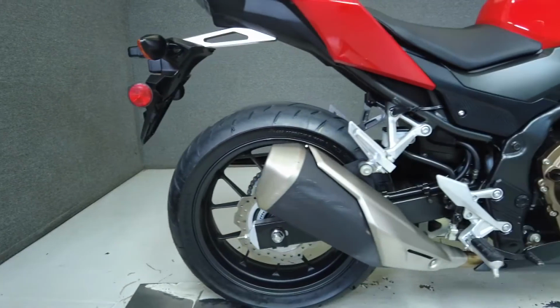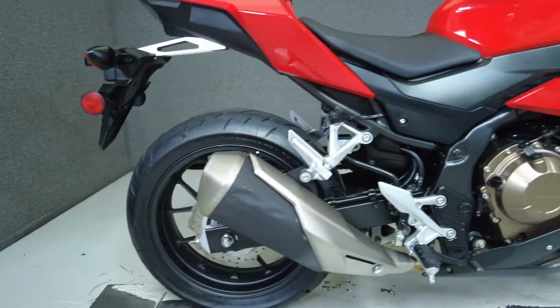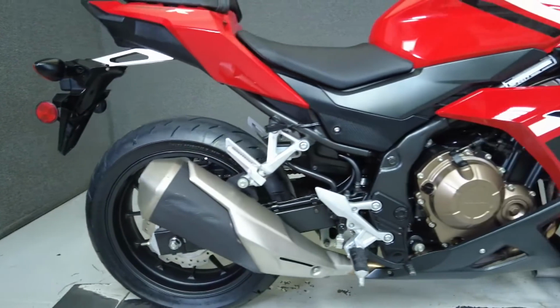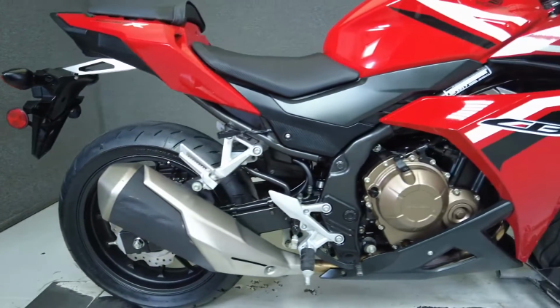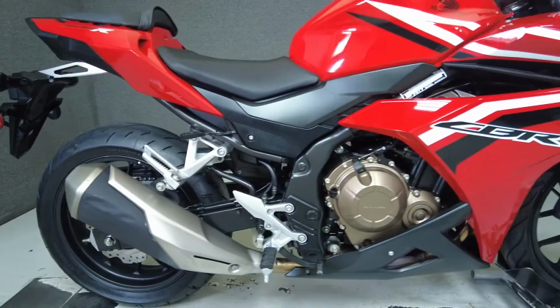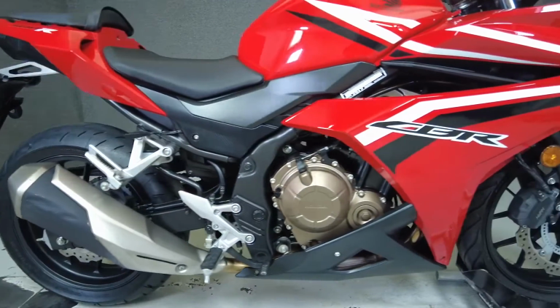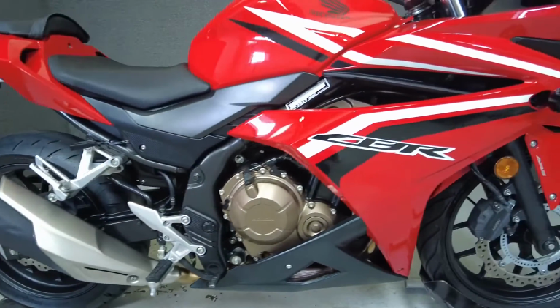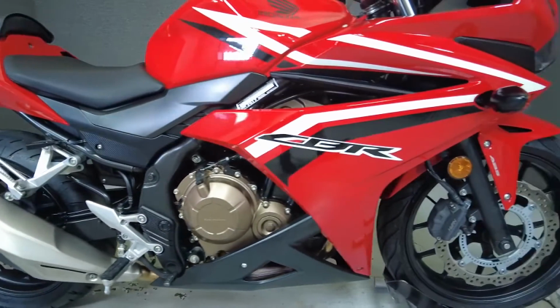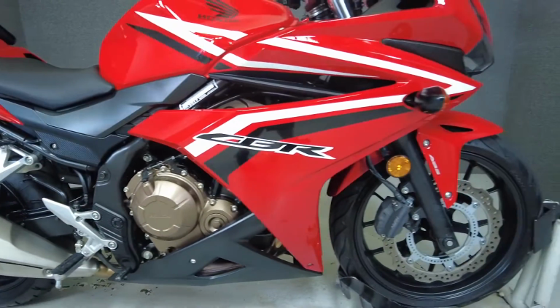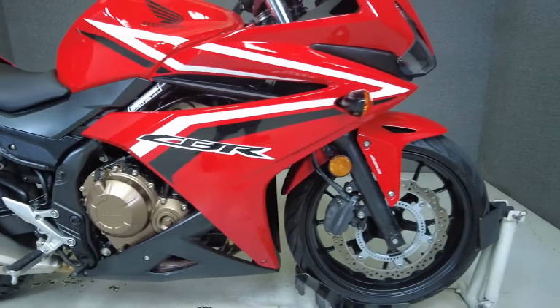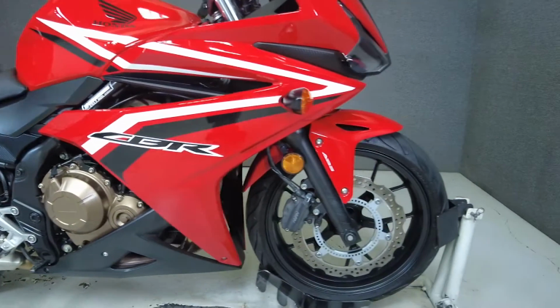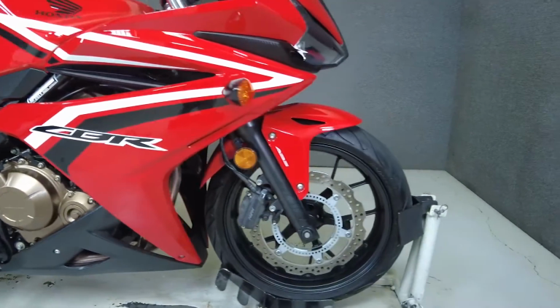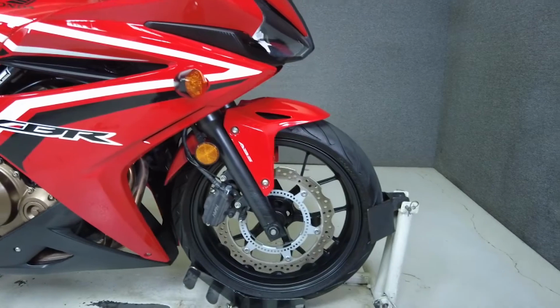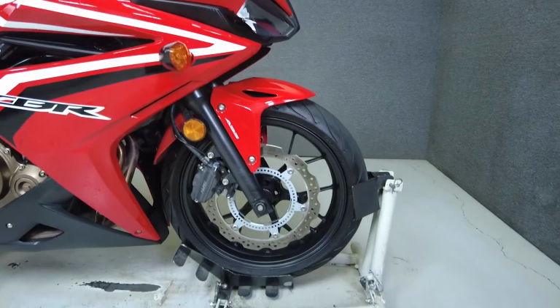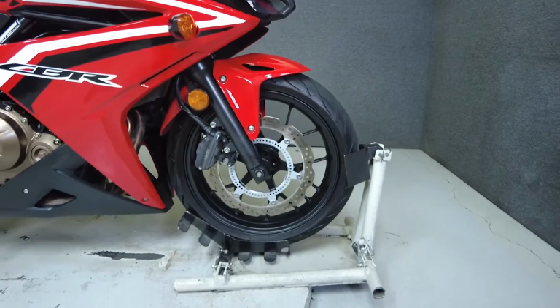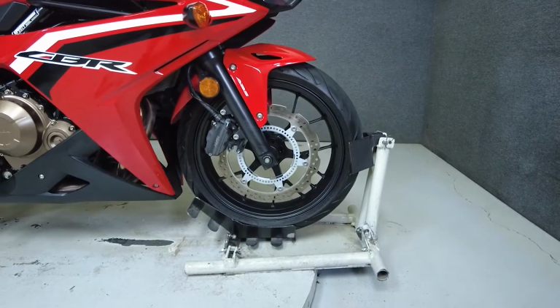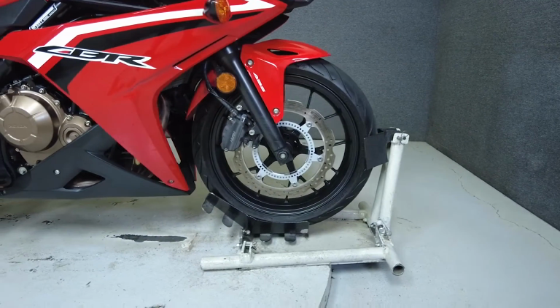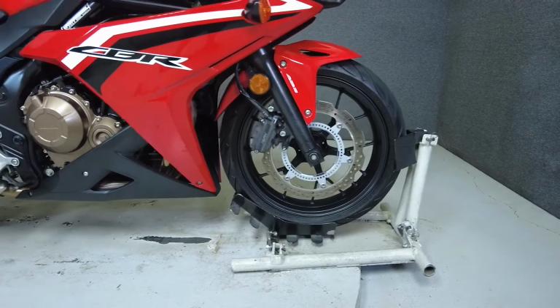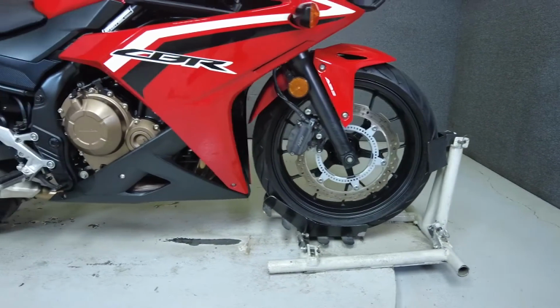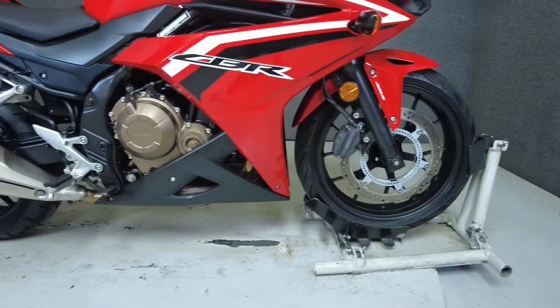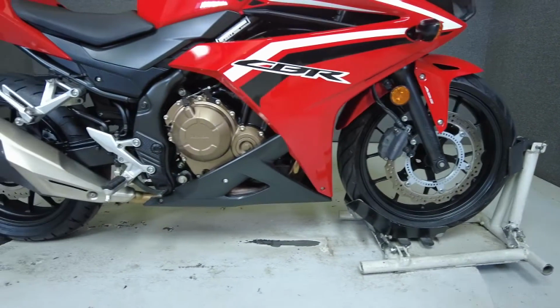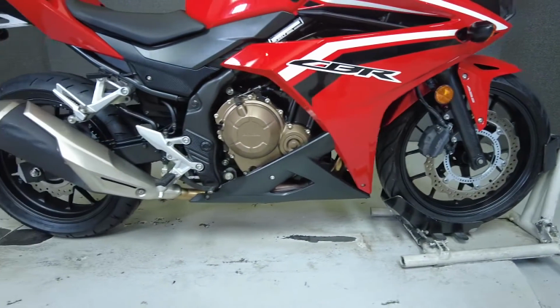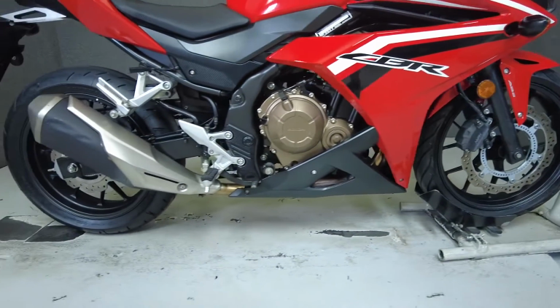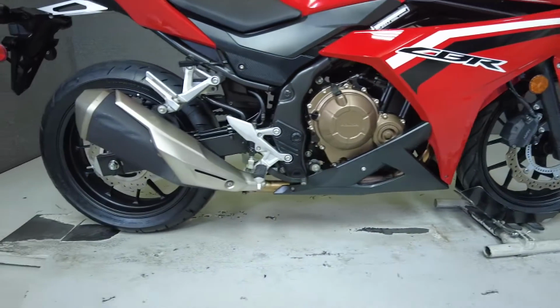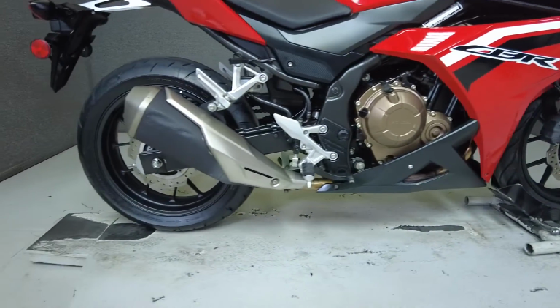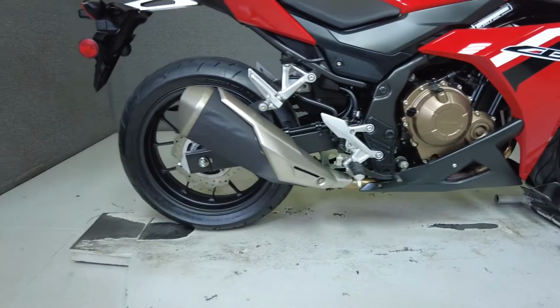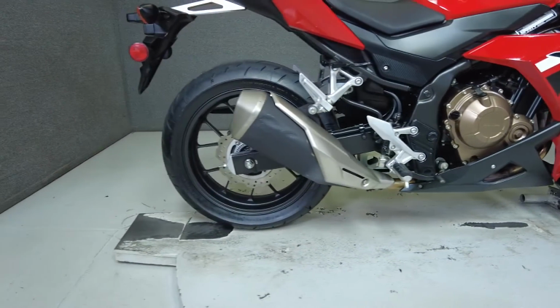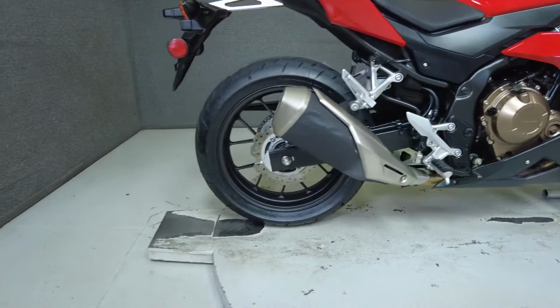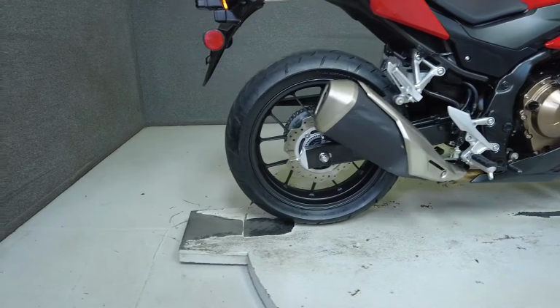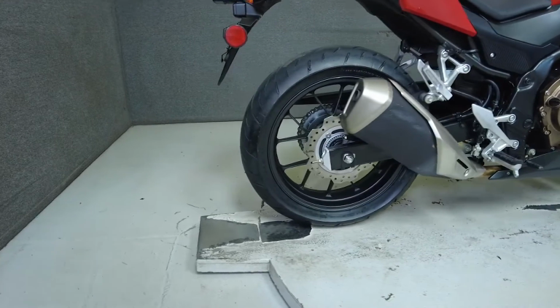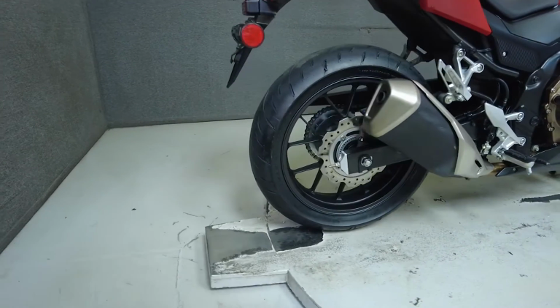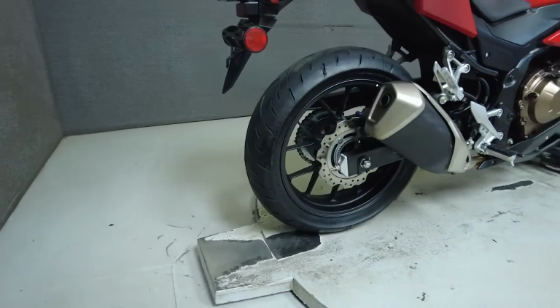It's powered by a liquid cooled 471cc motor that puts 47 horsepower and 32 foot-pounds of torque through a 6-speed transmission. It has a 30.9-inch seat height and a wet weight of 423 pounds.